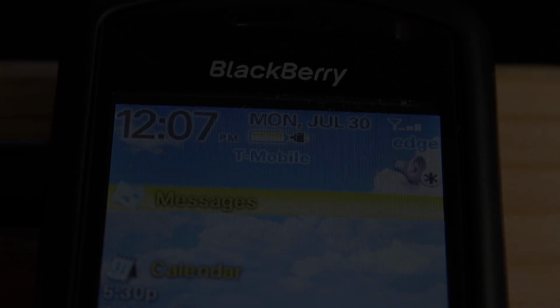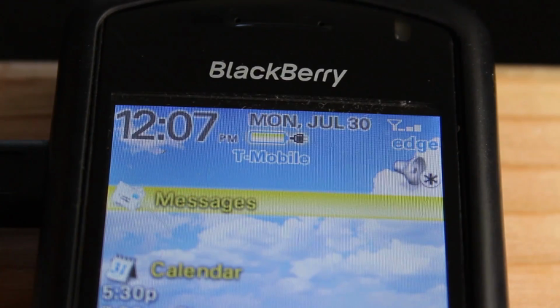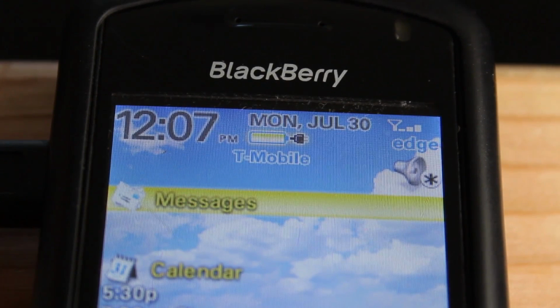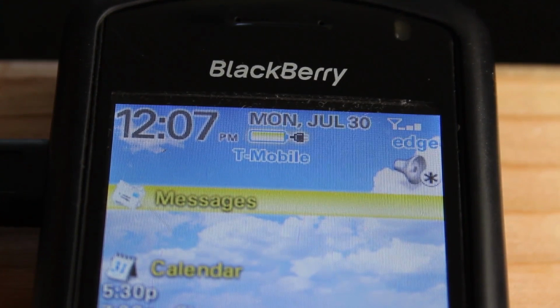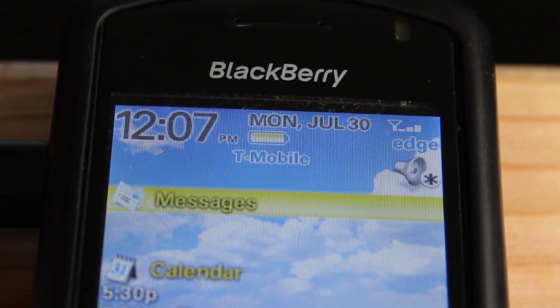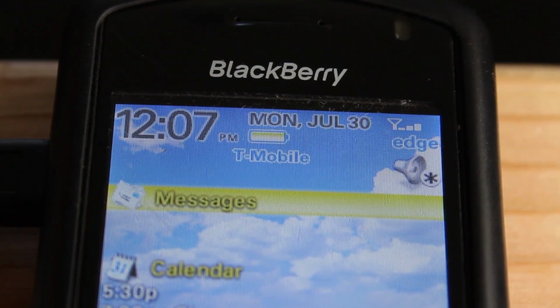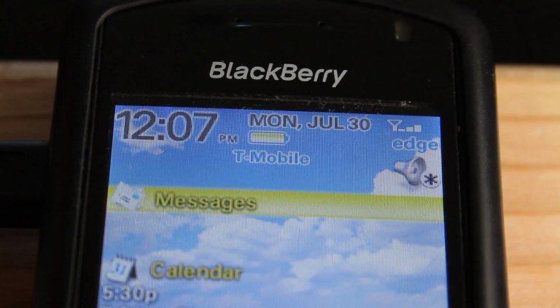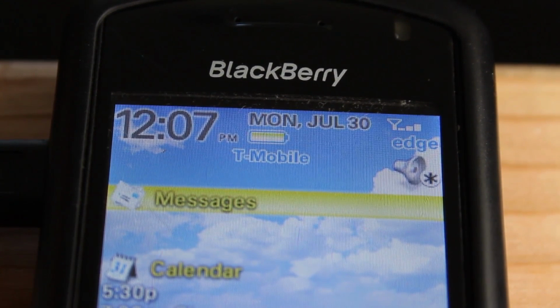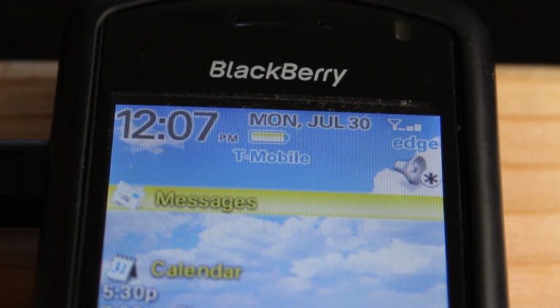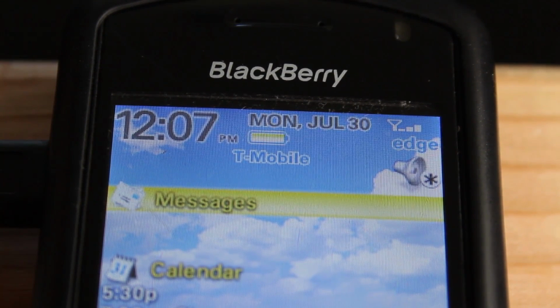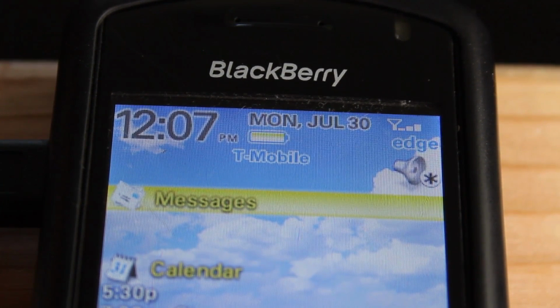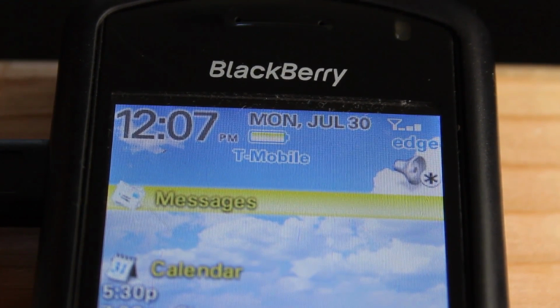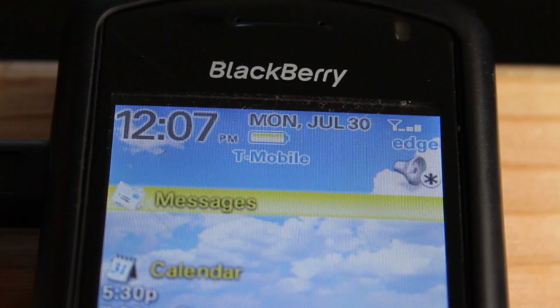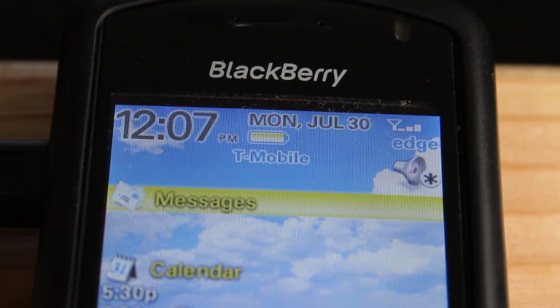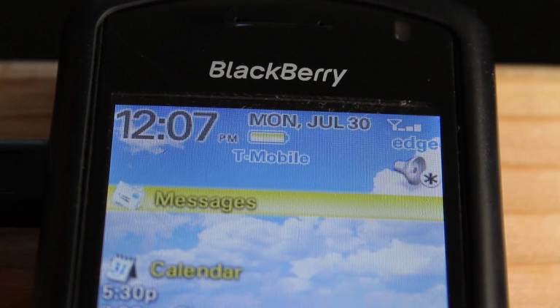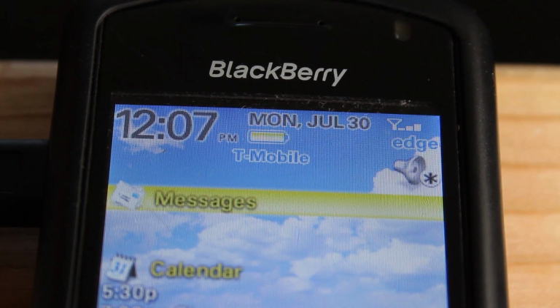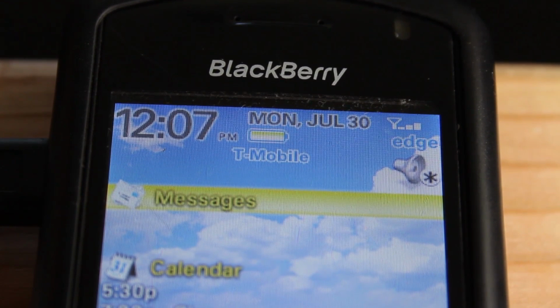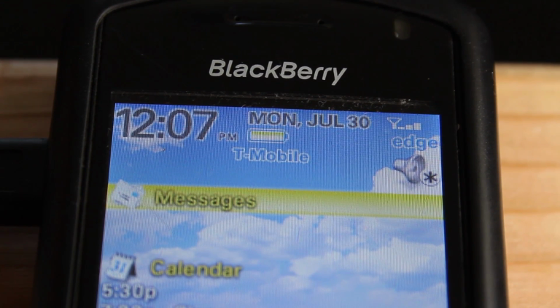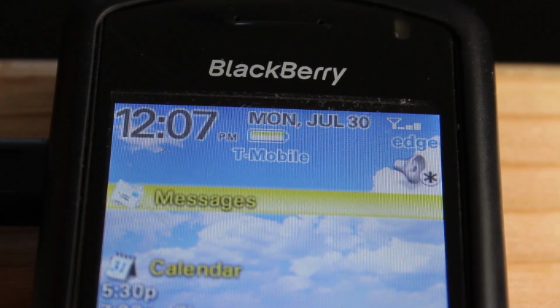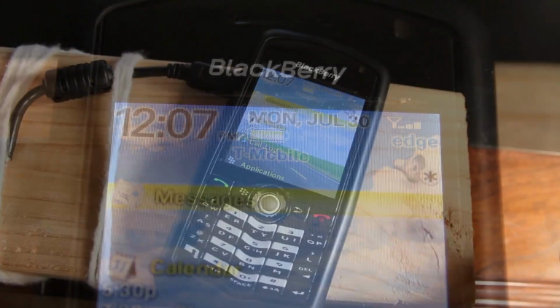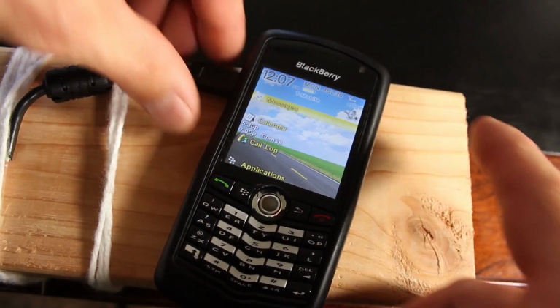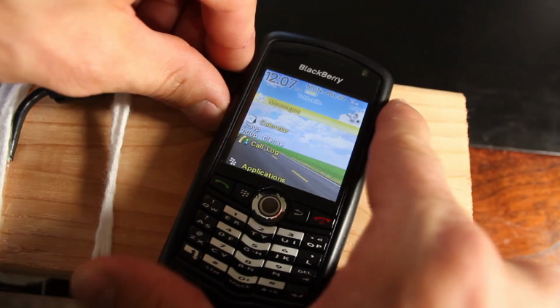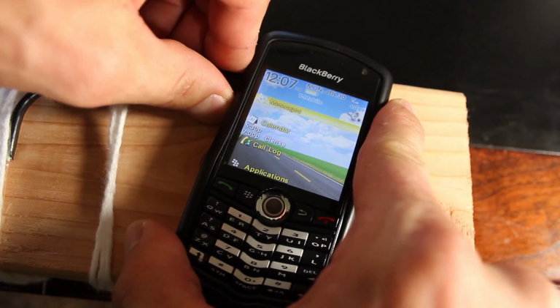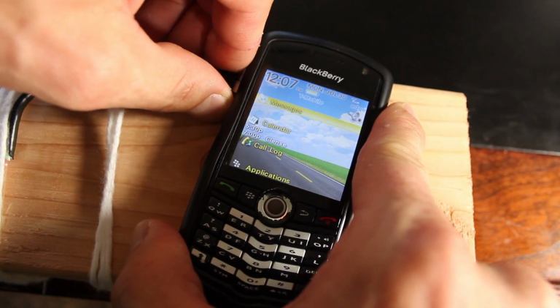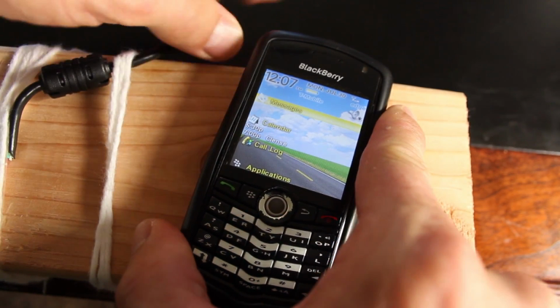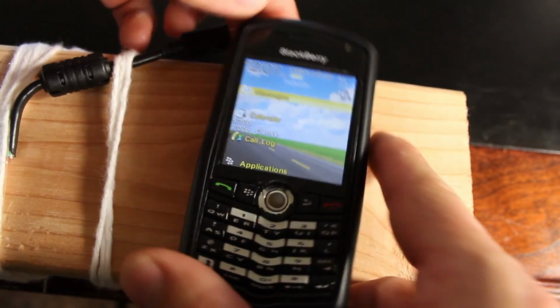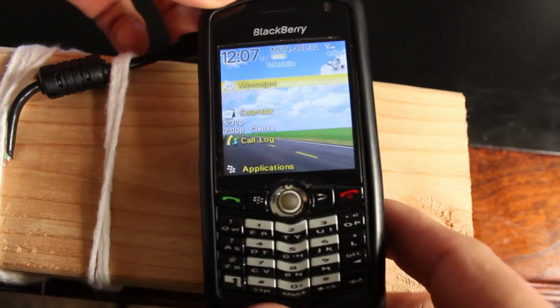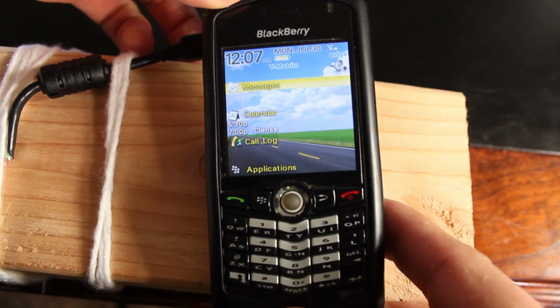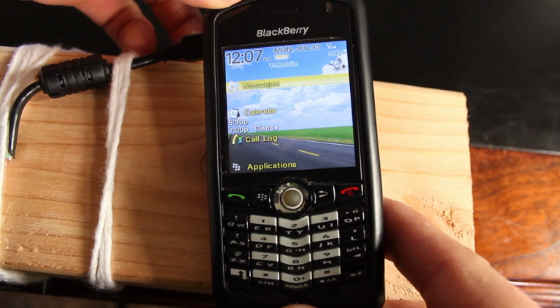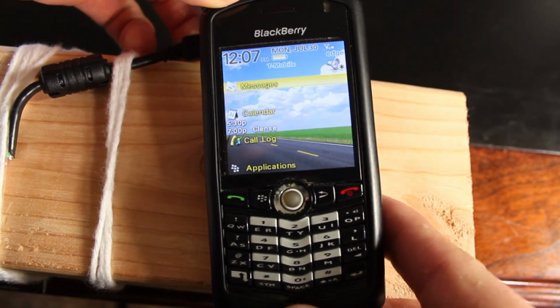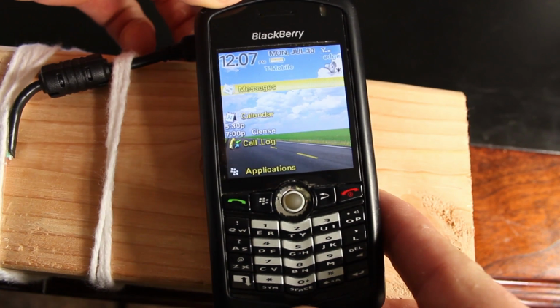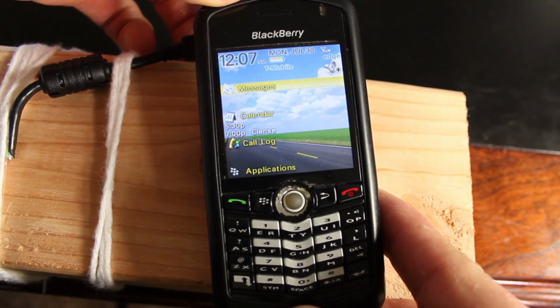I'm coming up on 3 hours, and I just saw the charging symbol flash off. That means this battery isn't accepting any more charge — it's done. I can disconnect the charger cable, and this phone is fully ready to go.